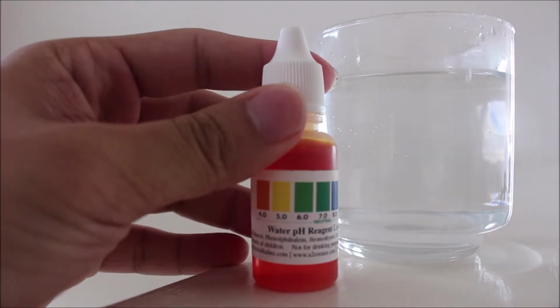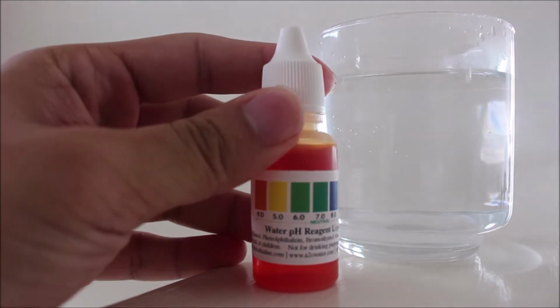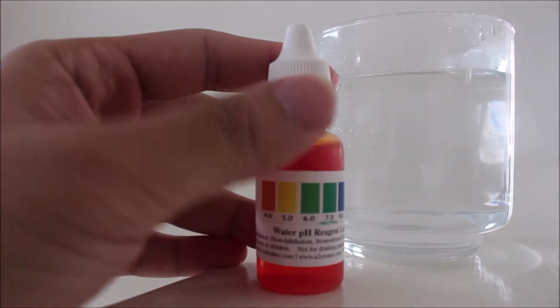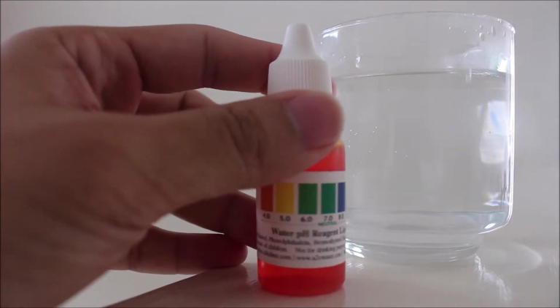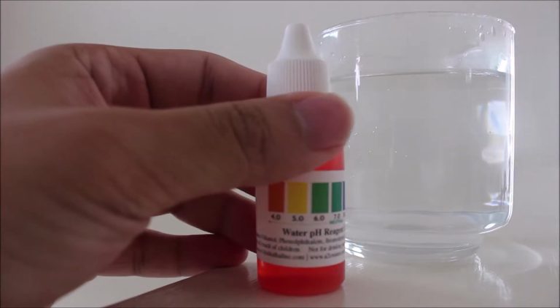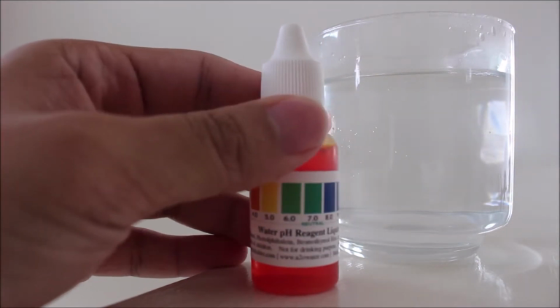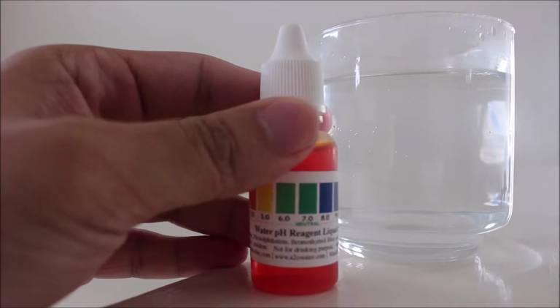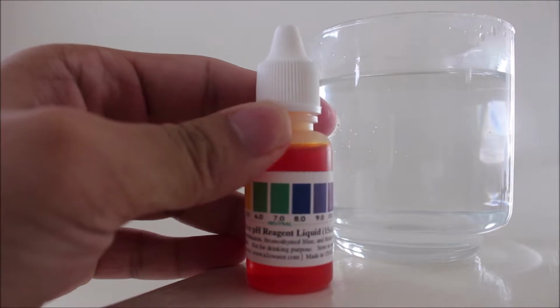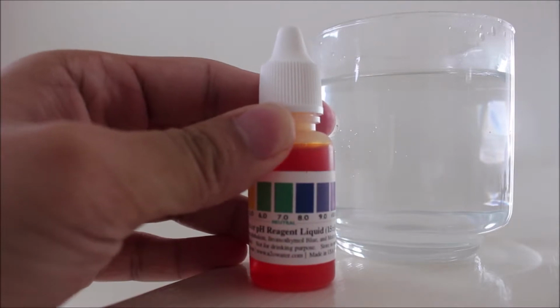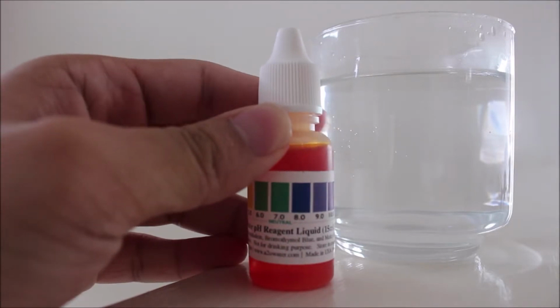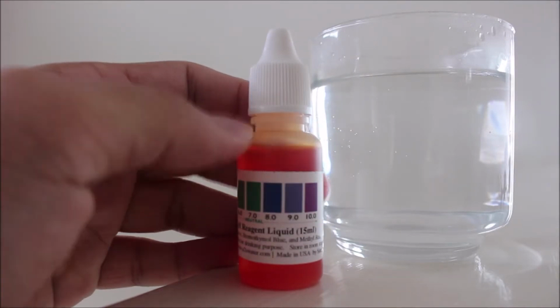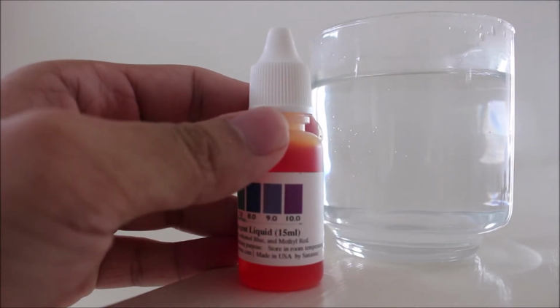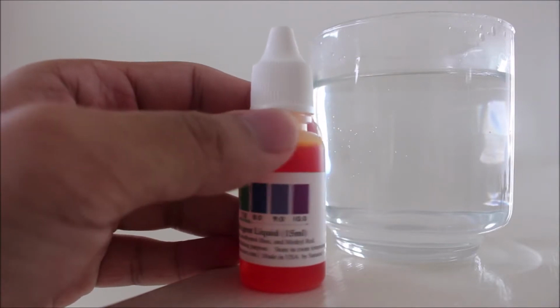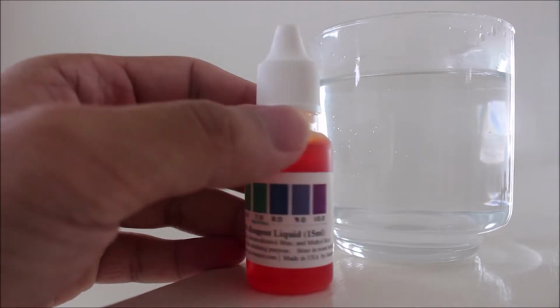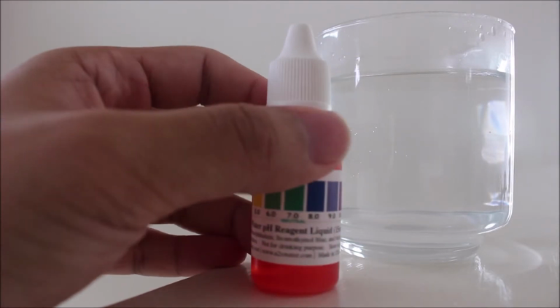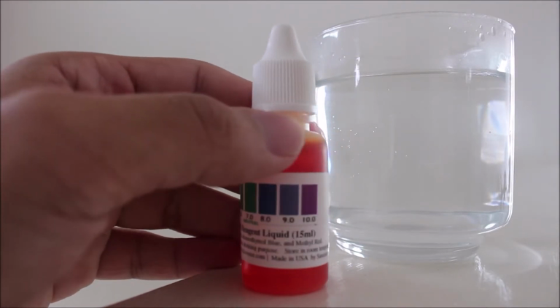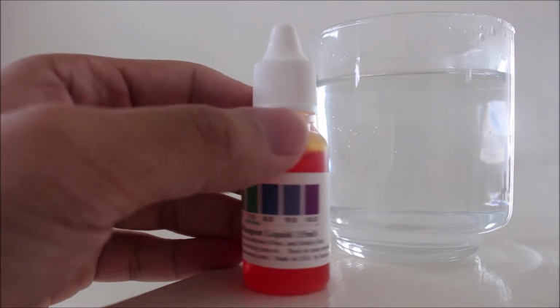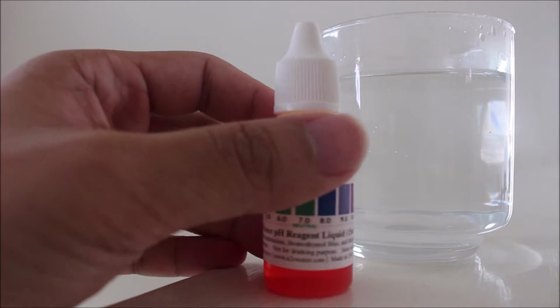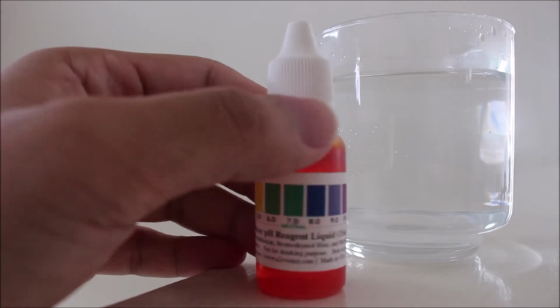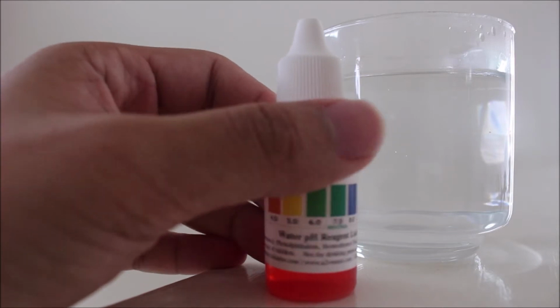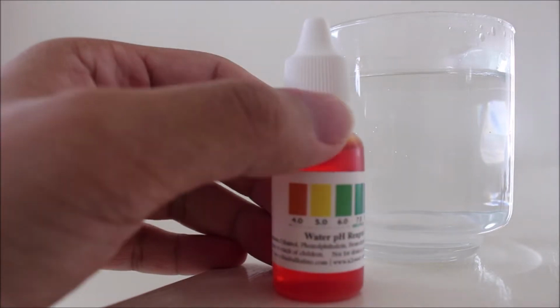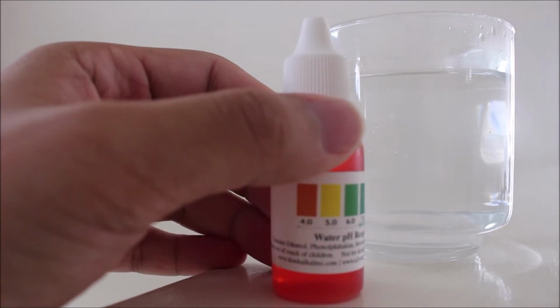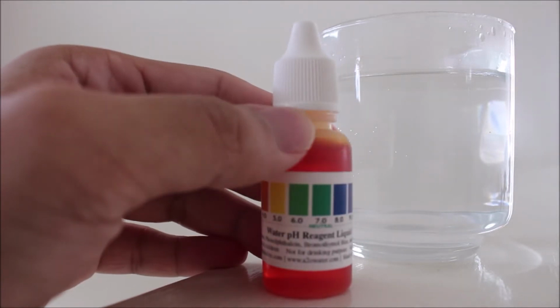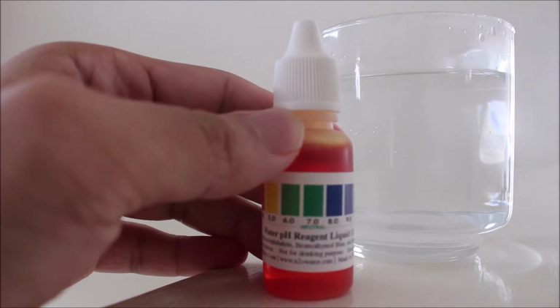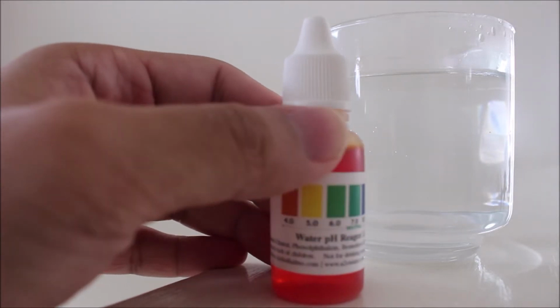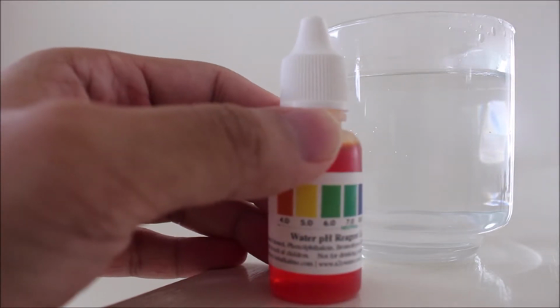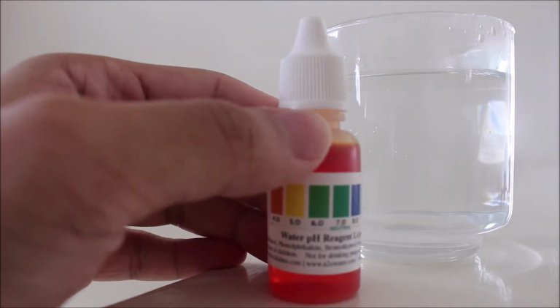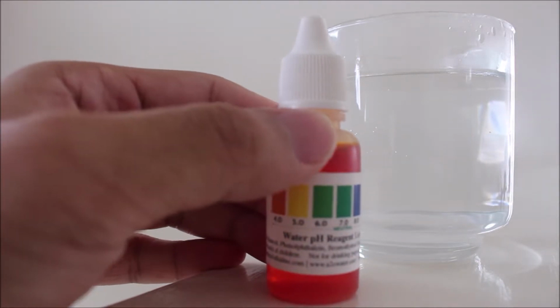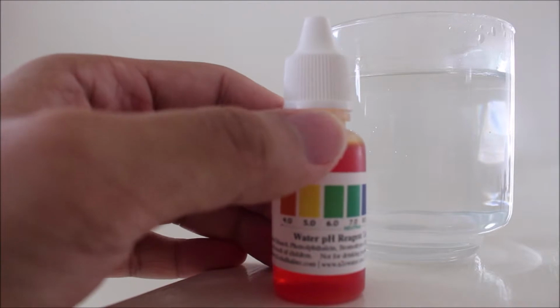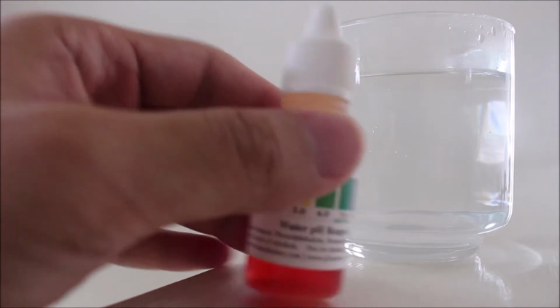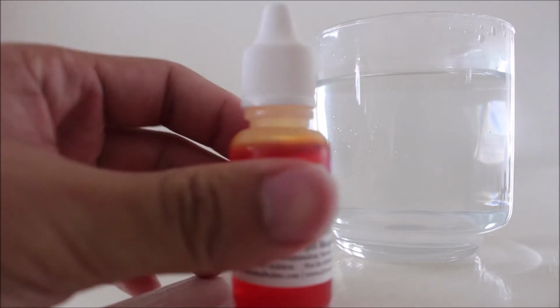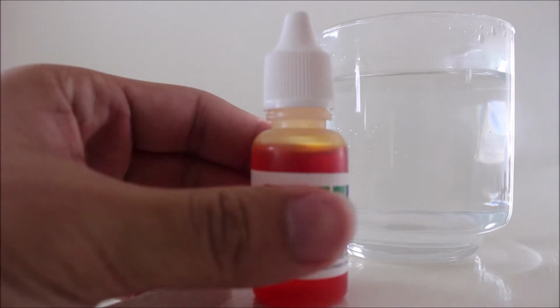And here I have a testing solution that I got from online — Water pH Reagent liquid. So the more darker it is, the more alkaline it is. And the more it goes towards the yellow and orange, the more acidic it is.